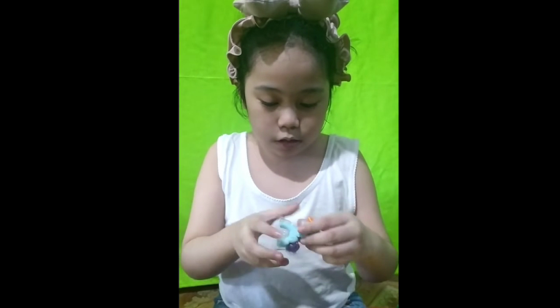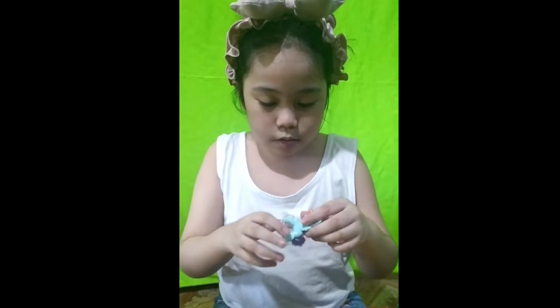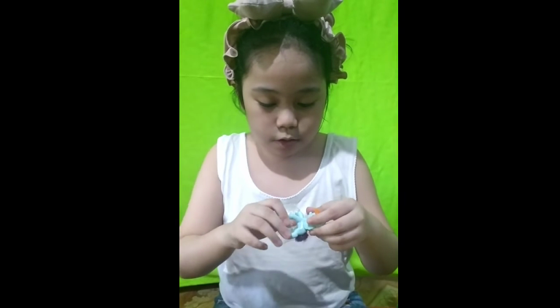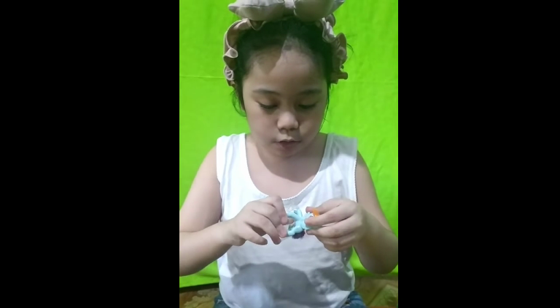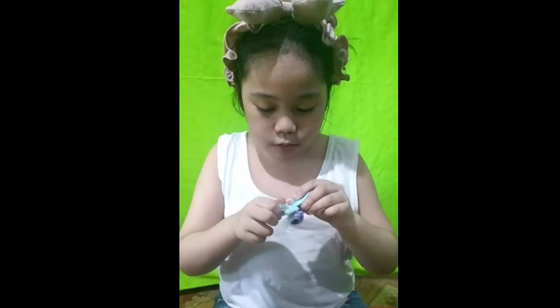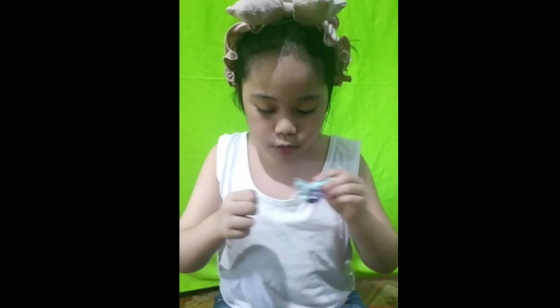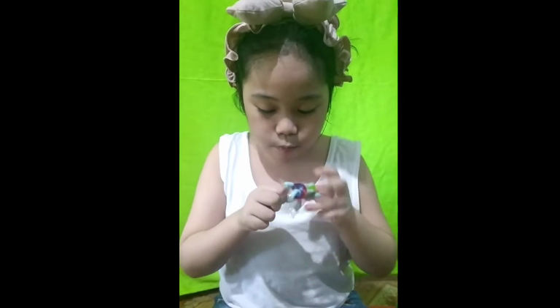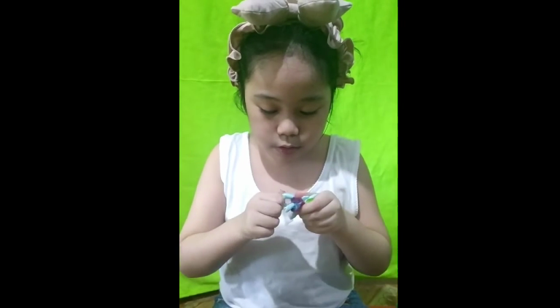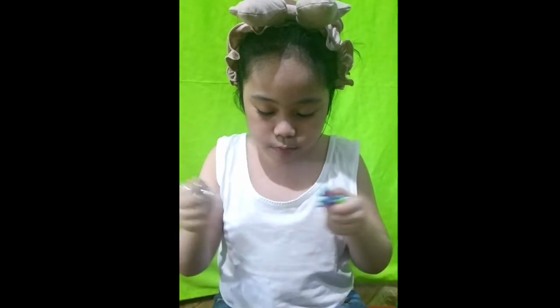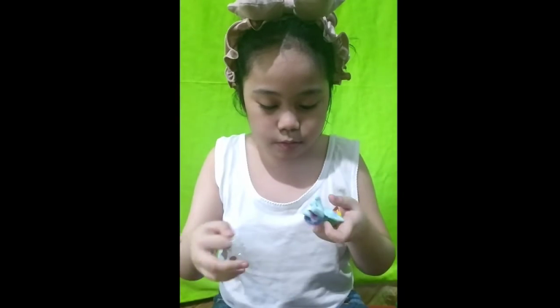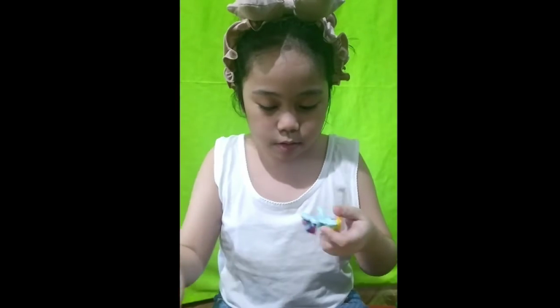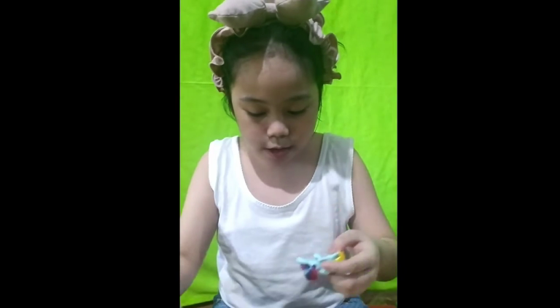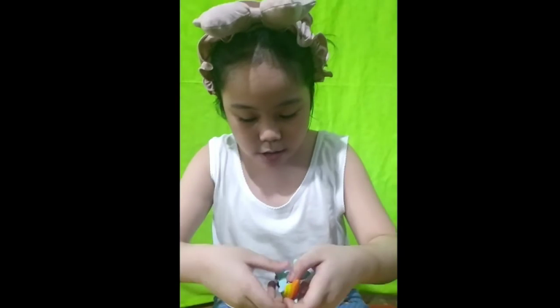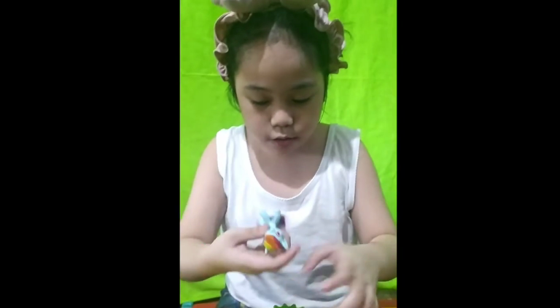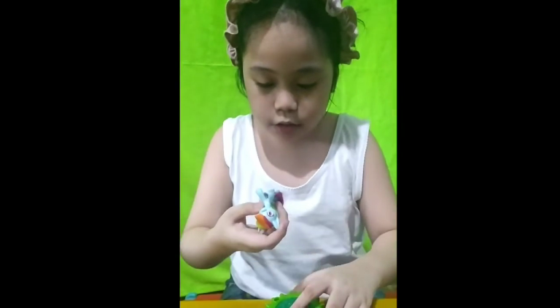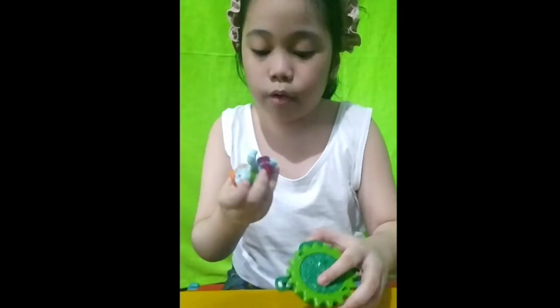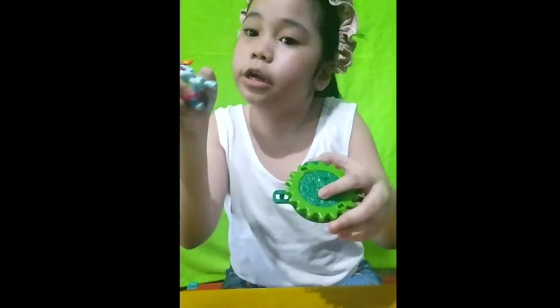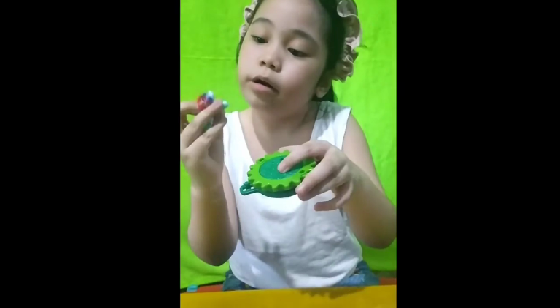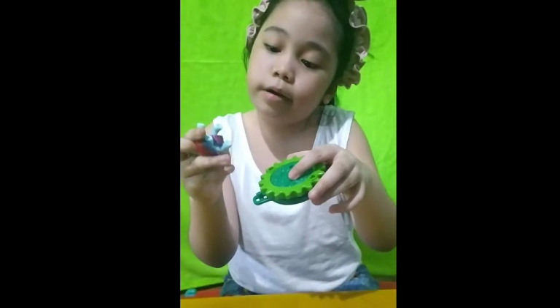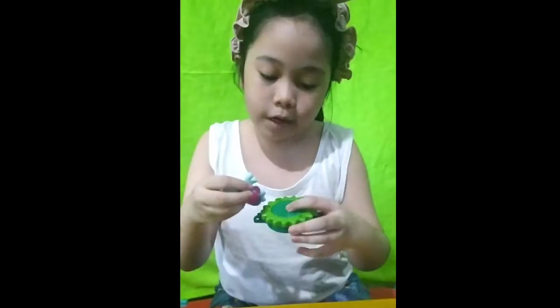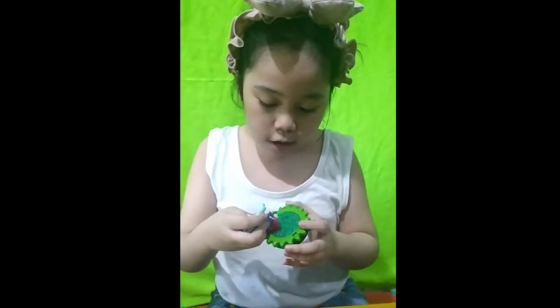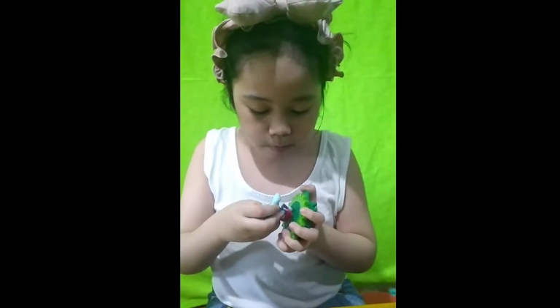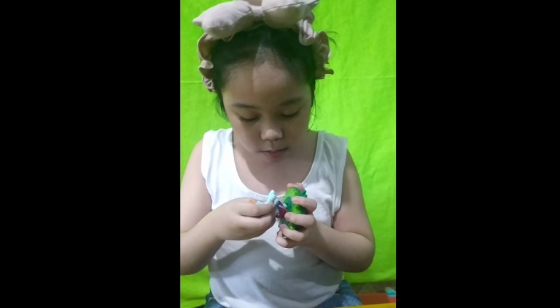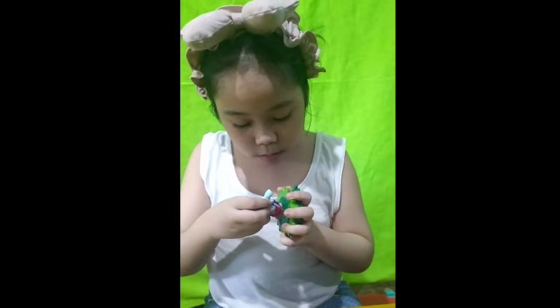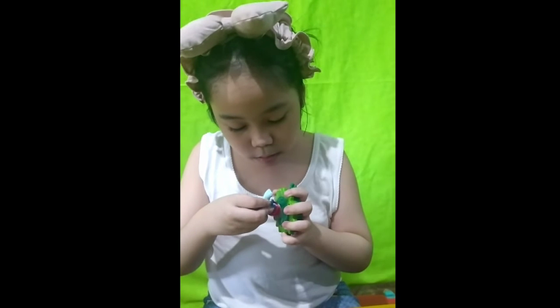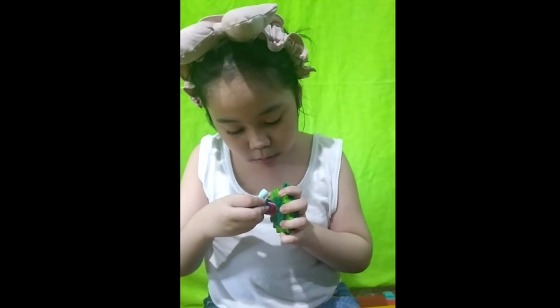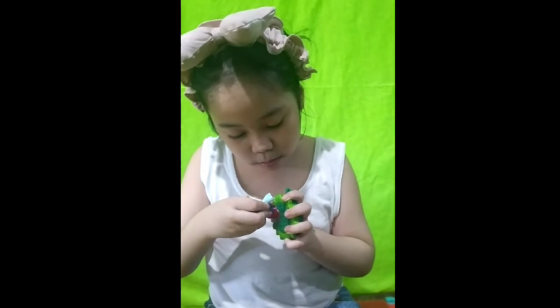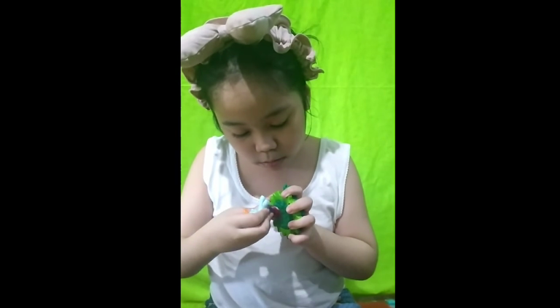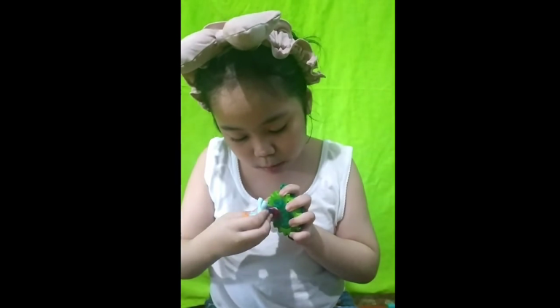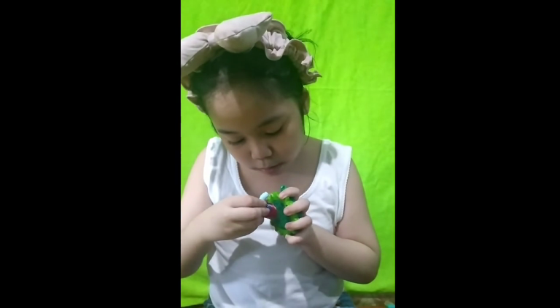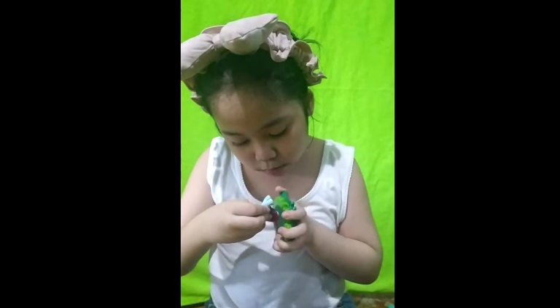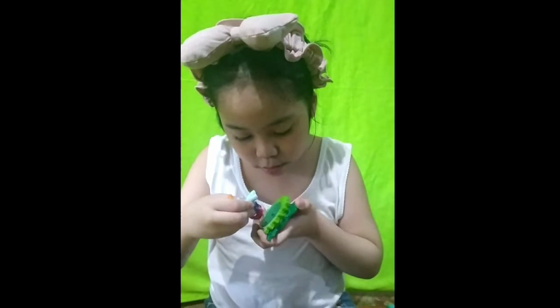Oh my gosh, I'm just going to open this one and this one. And there is a hole in here, over here, and I'm going to spin it a lot!